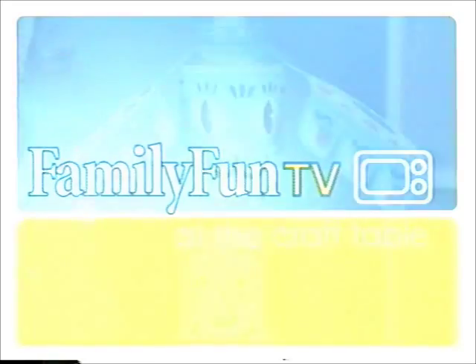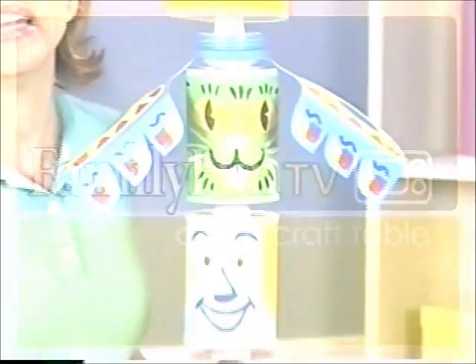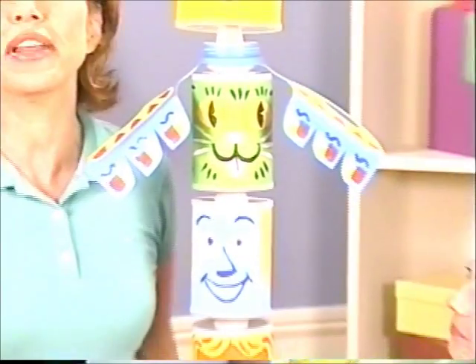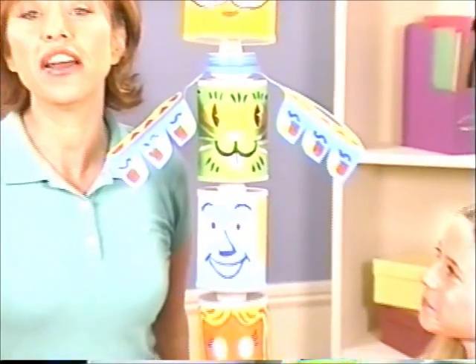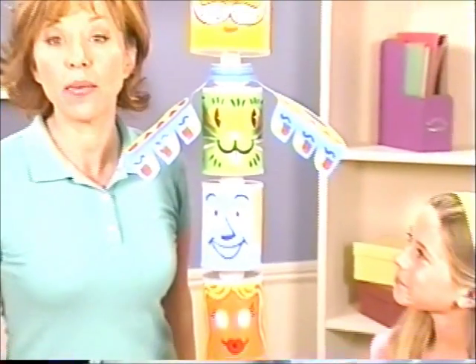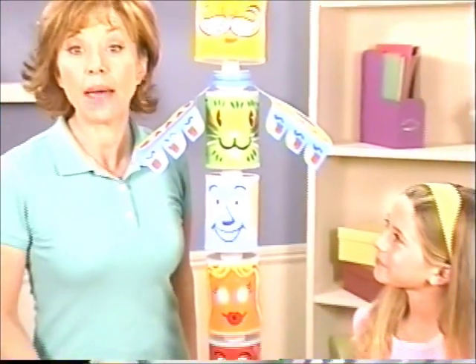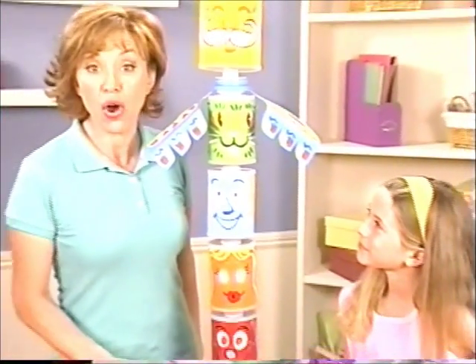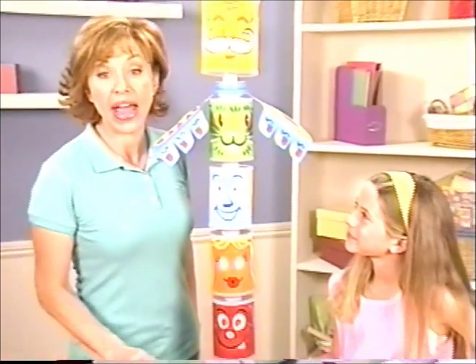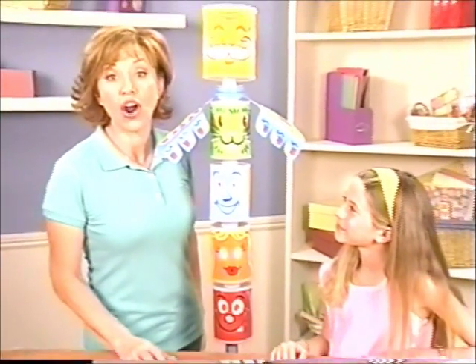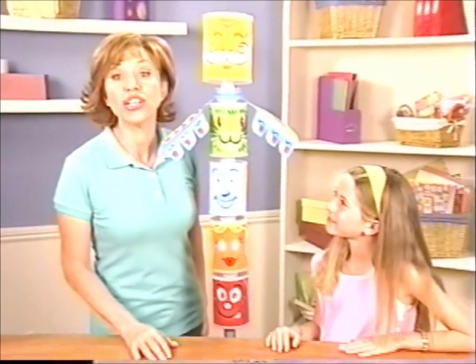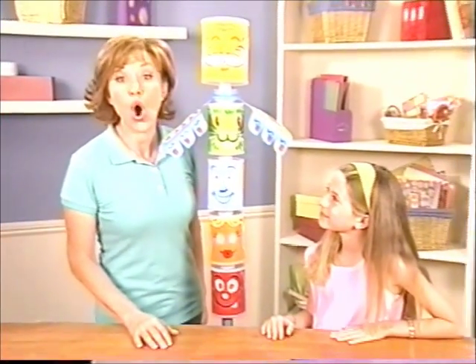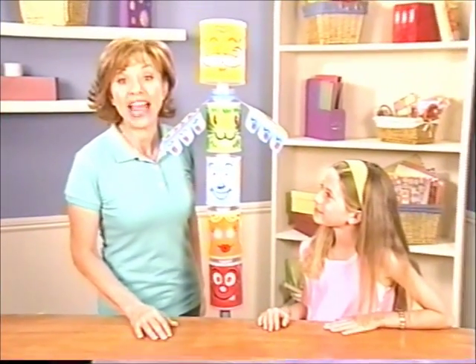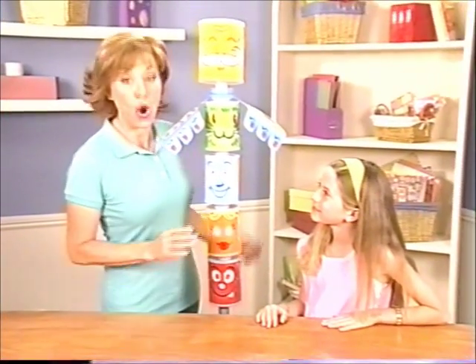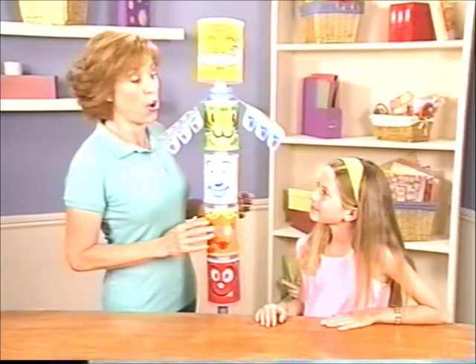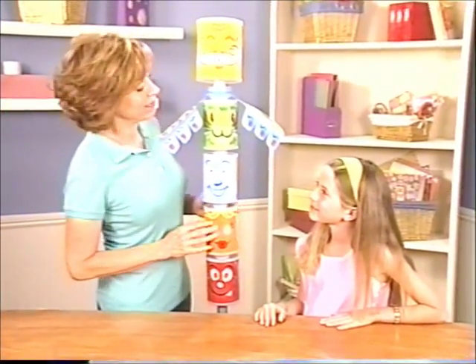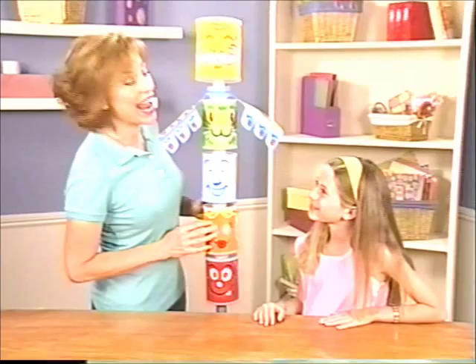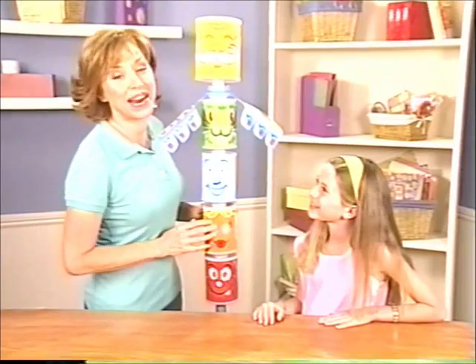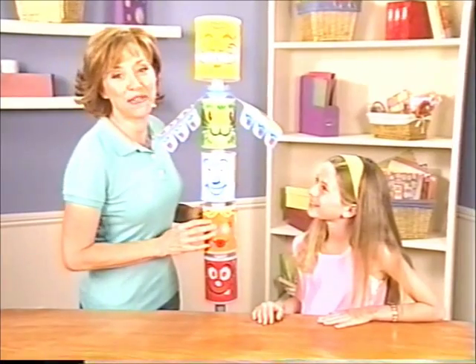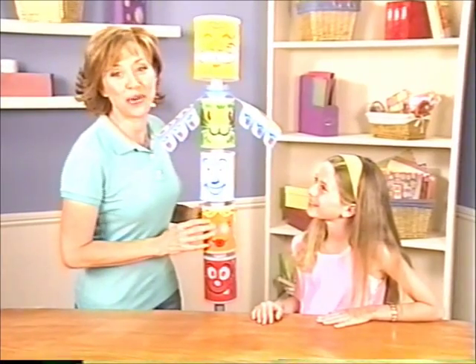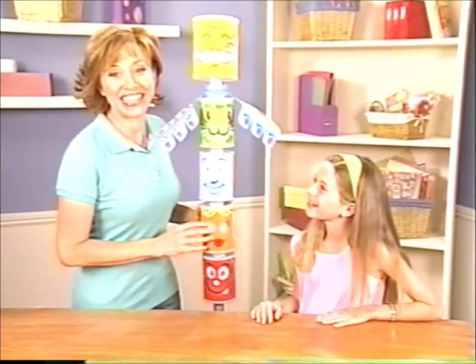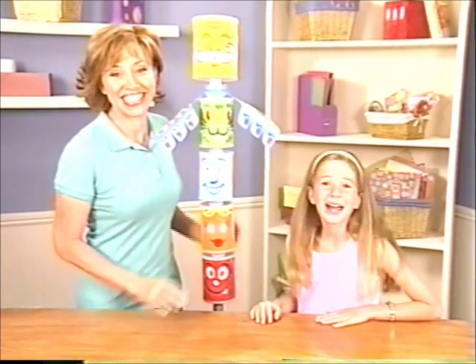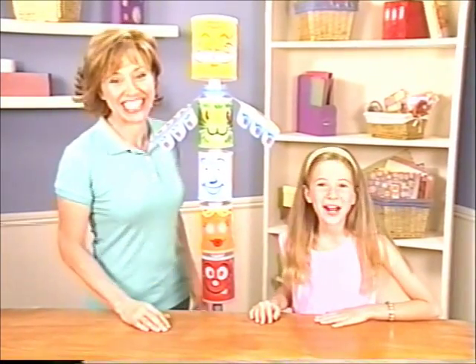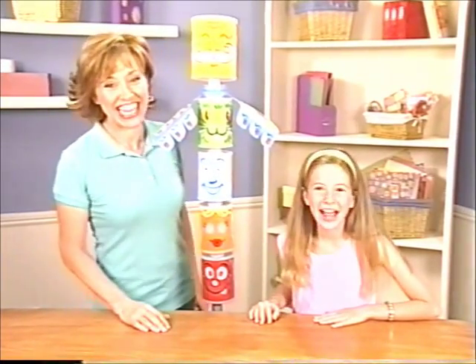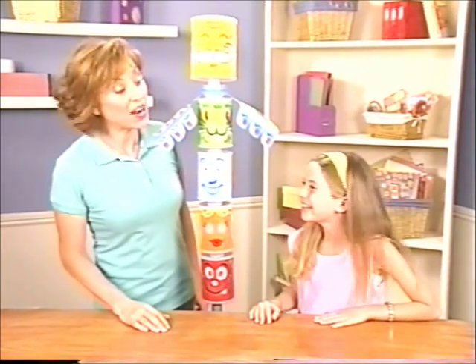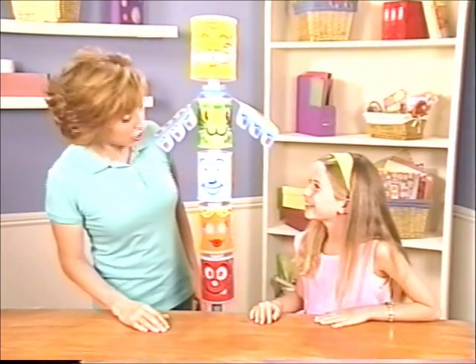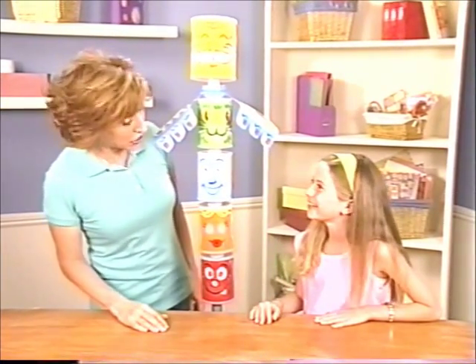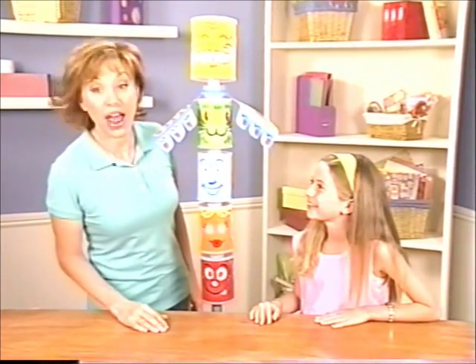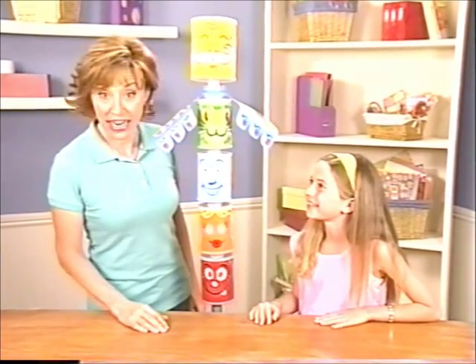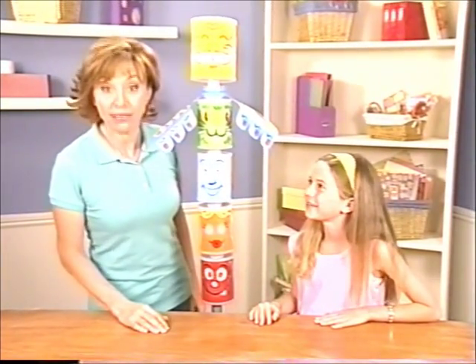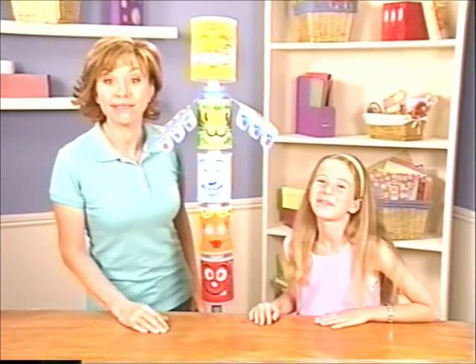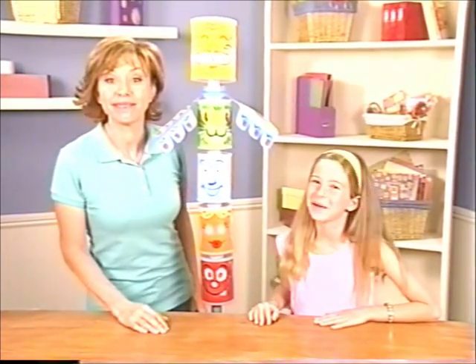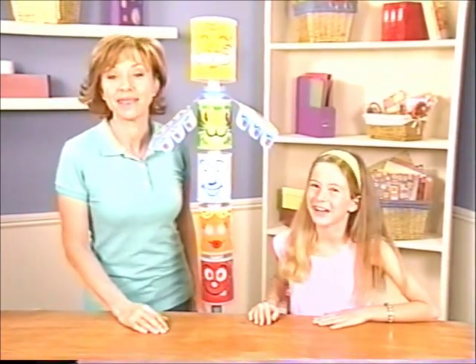Let's bring the fun of summer camp to your own backyard using a homemade totem pole. Hi everybody, I'm Forbes Riley. And I'm Caroline. And we're here at The Craft Table with Family Fun.